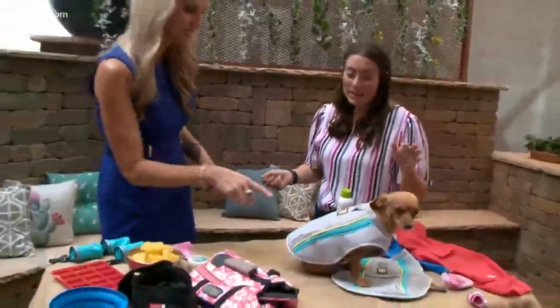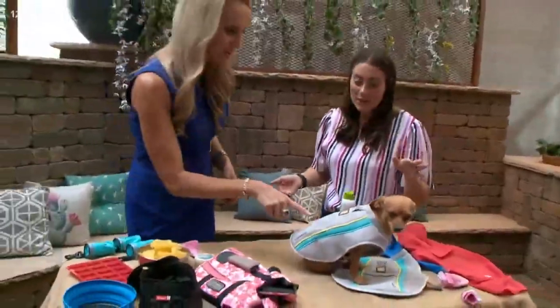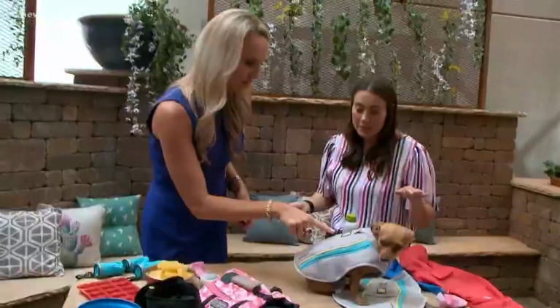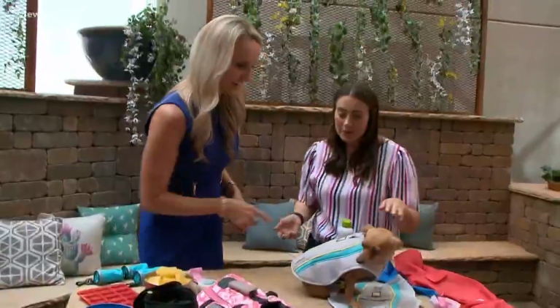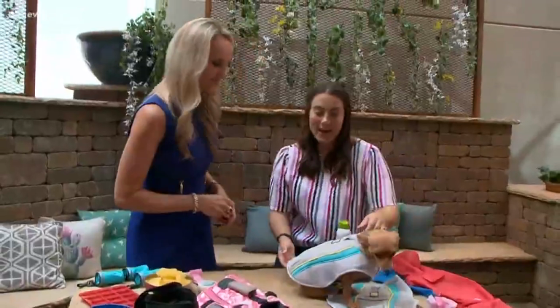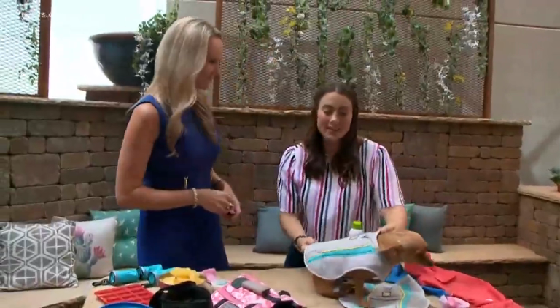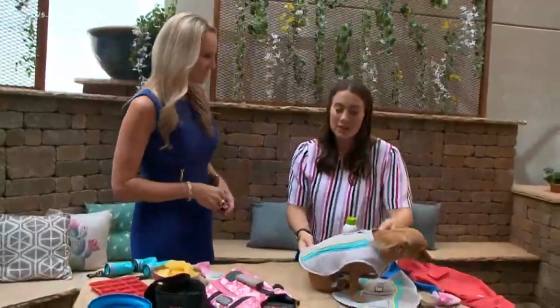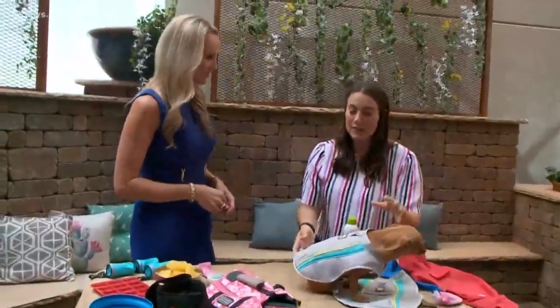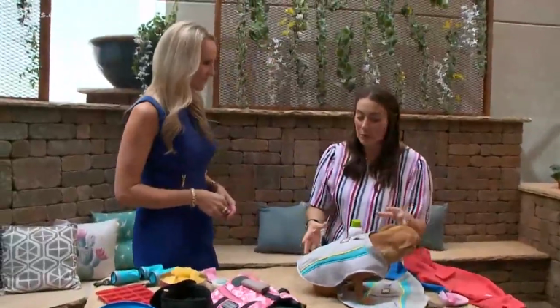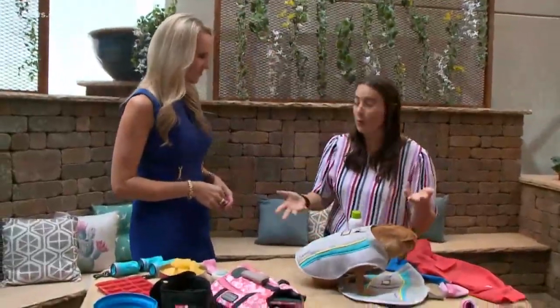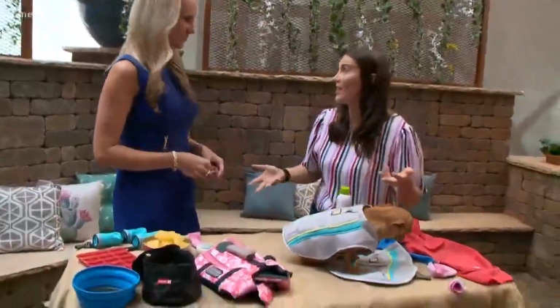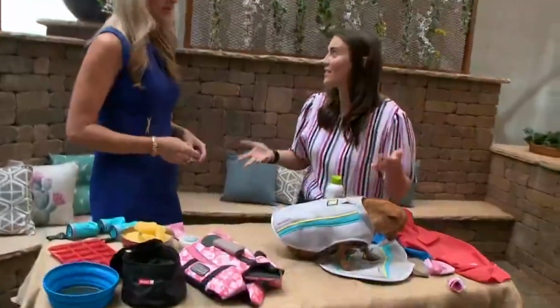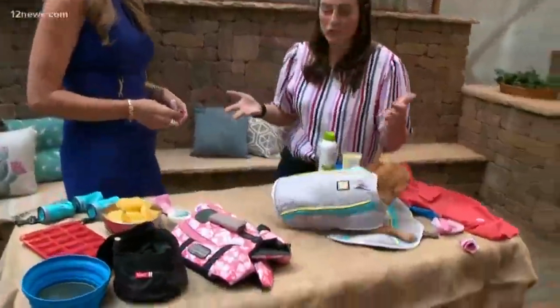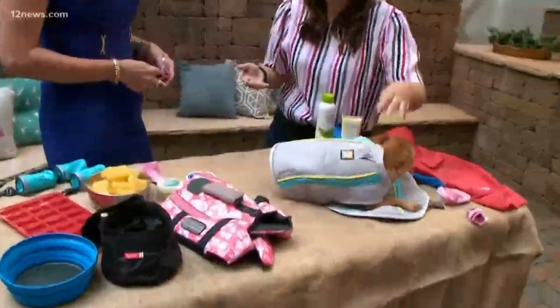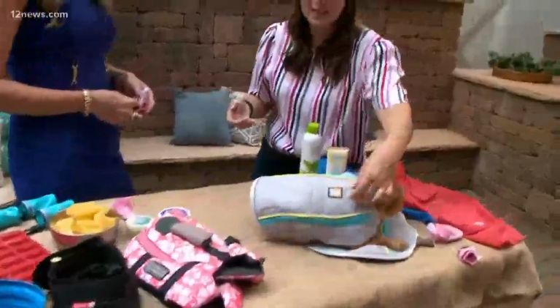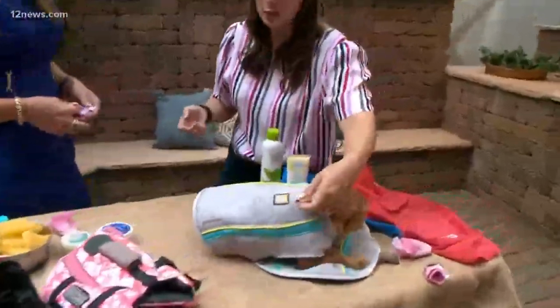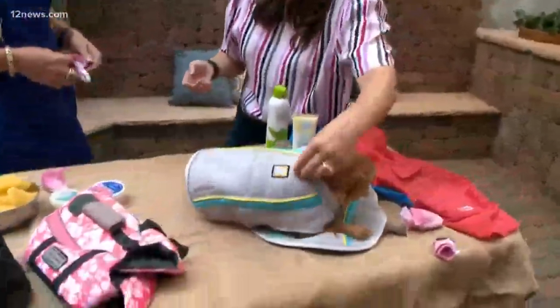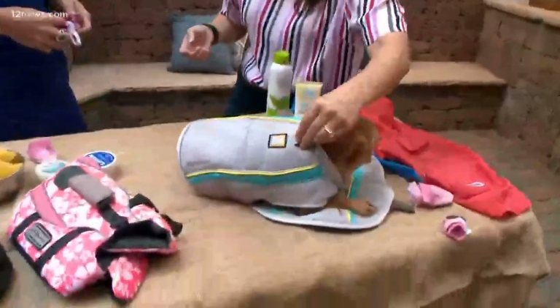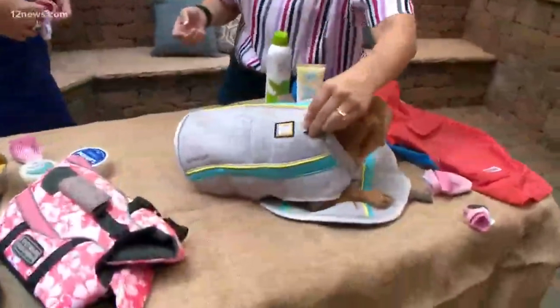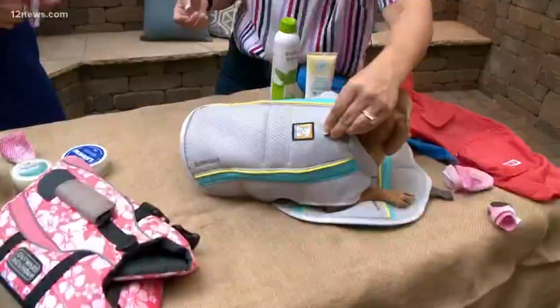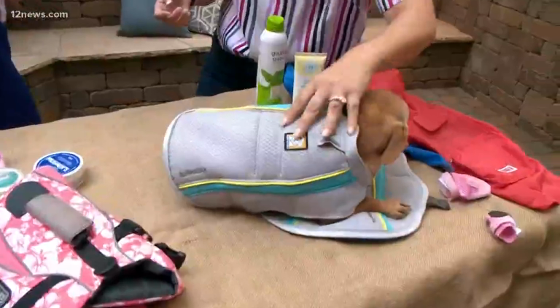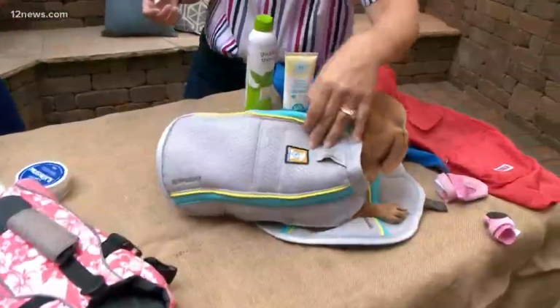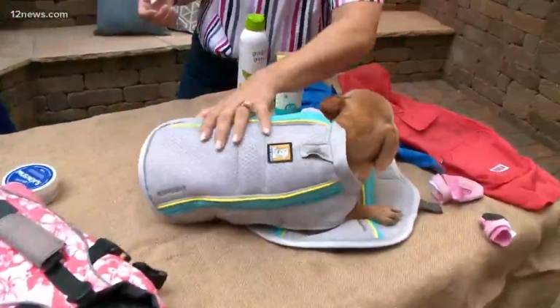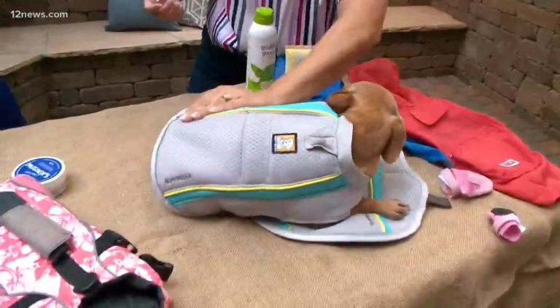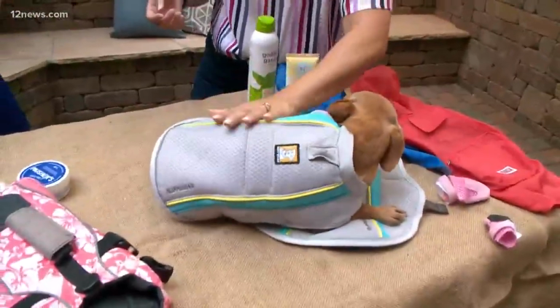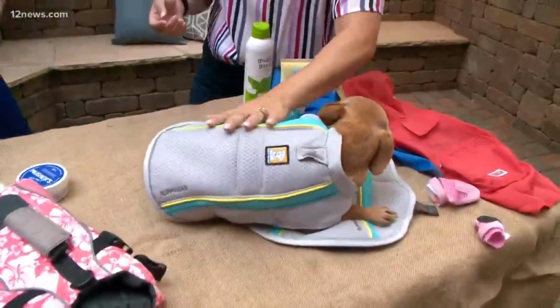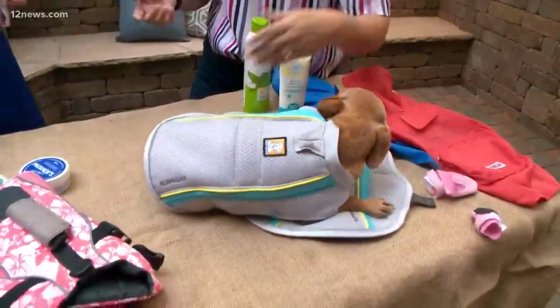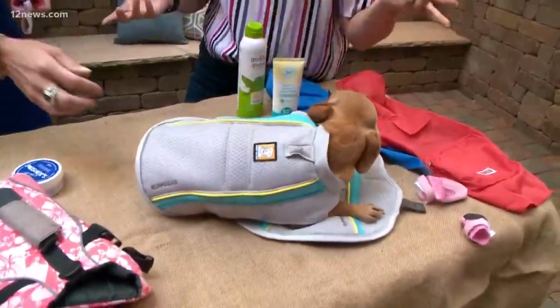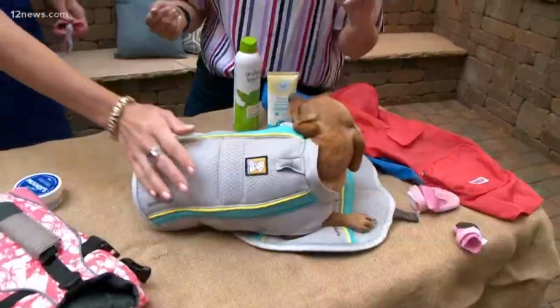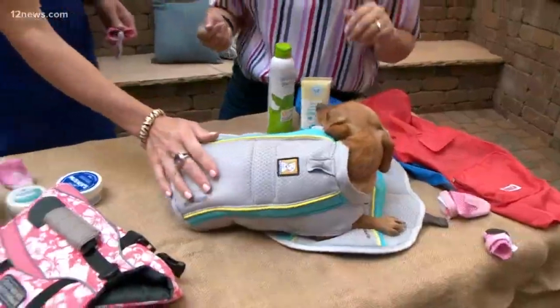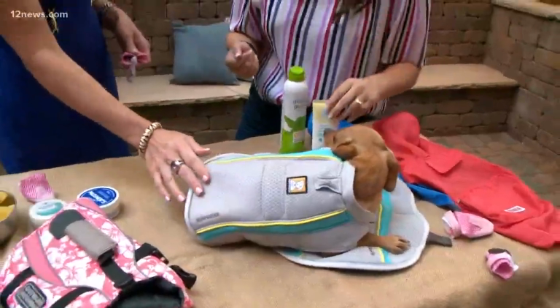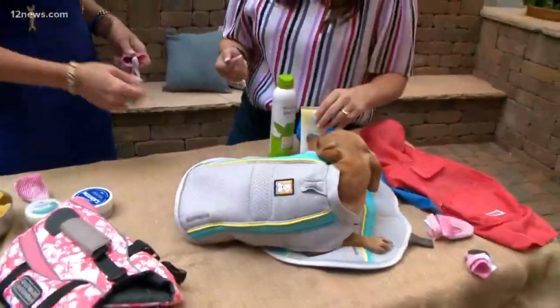This is called Rough Wear, and it's very similar to a harness, which is really nice. You can put the leash onto here. She'll keep it on — look at her, she's sitting all healthy. She's totally fine with that.